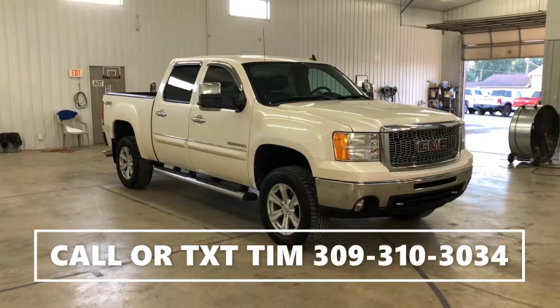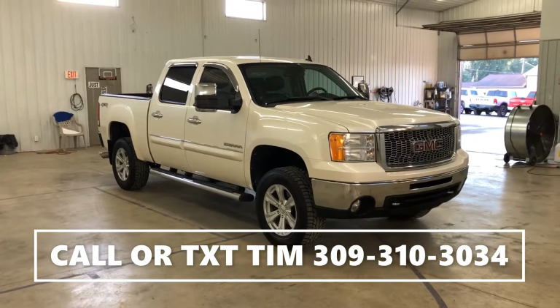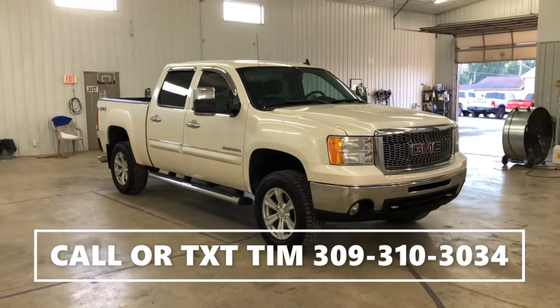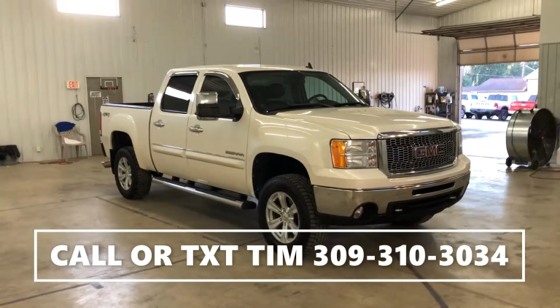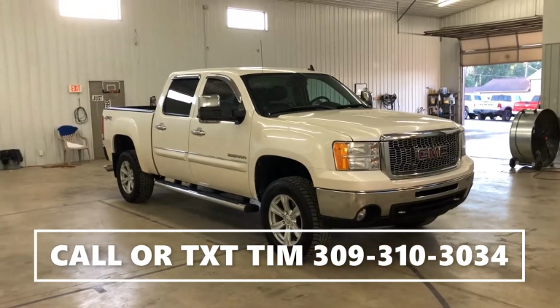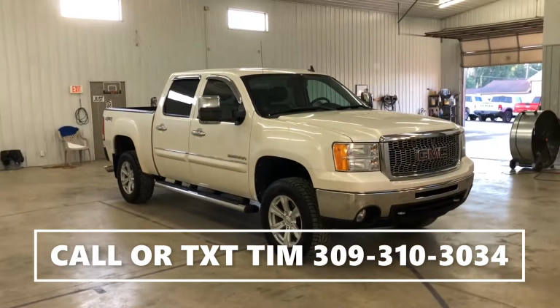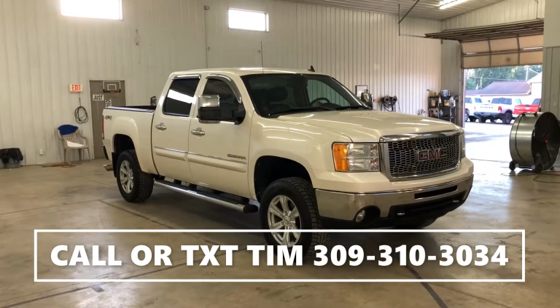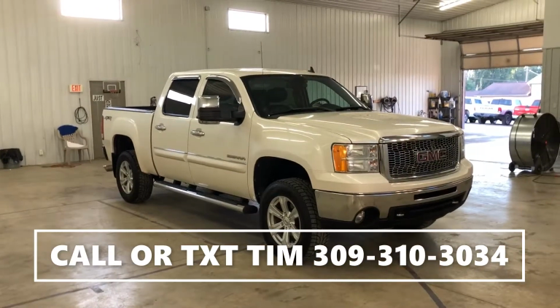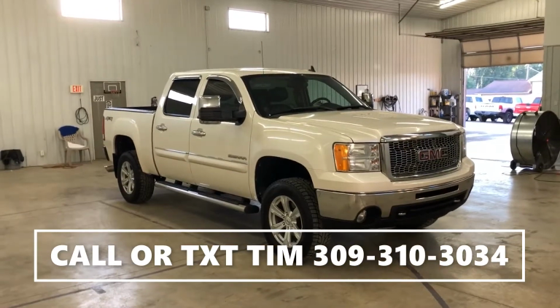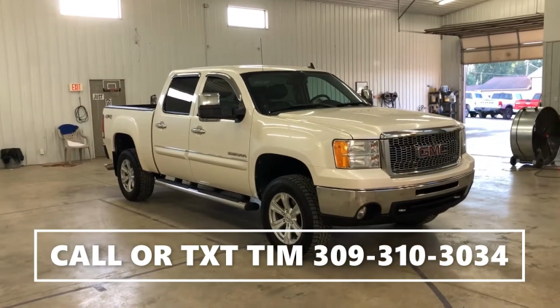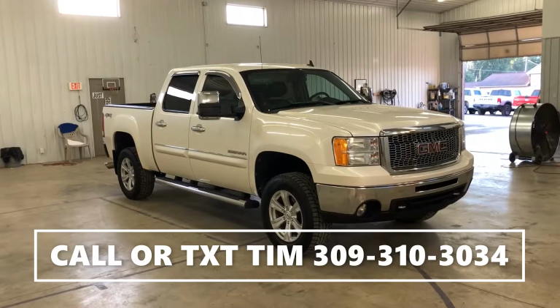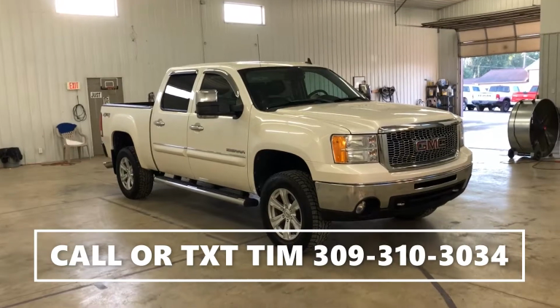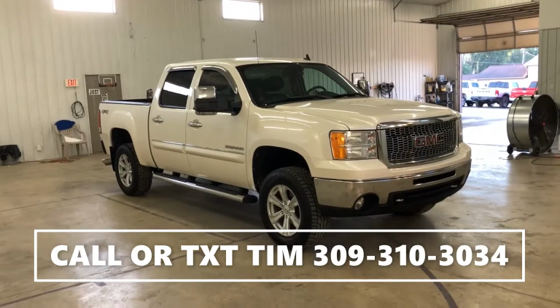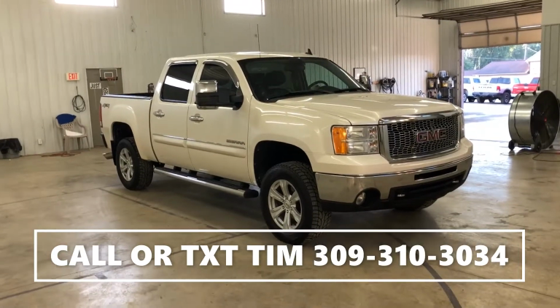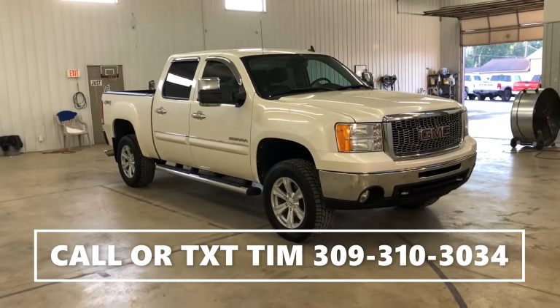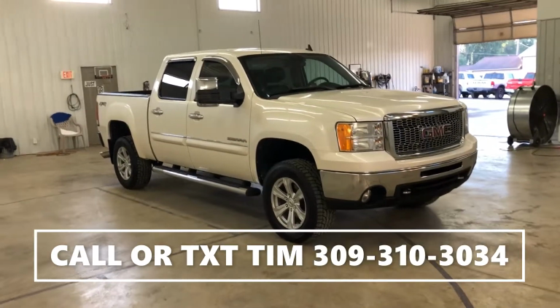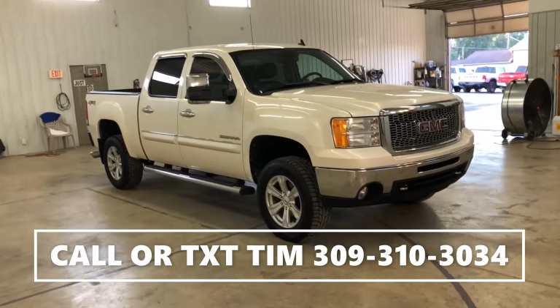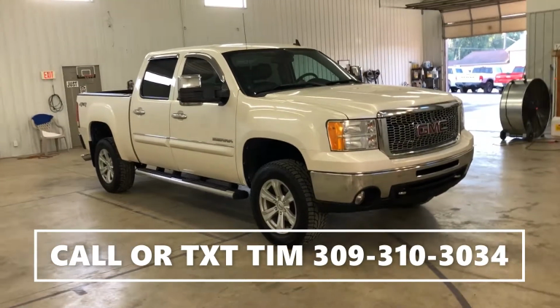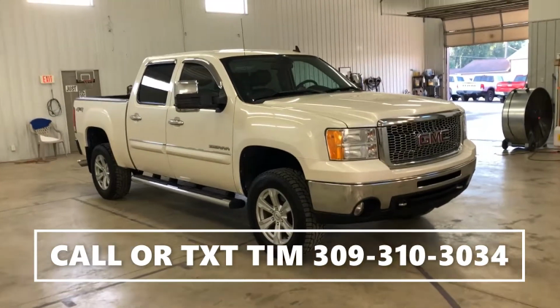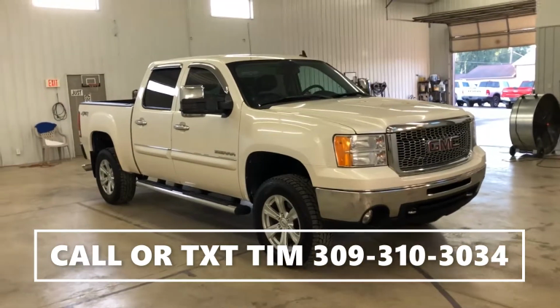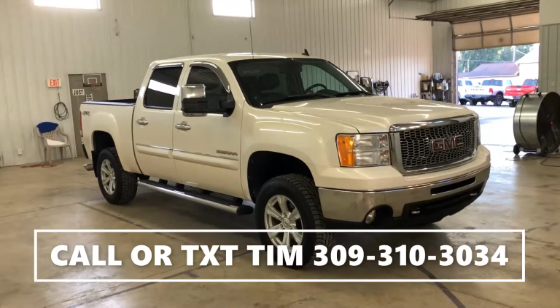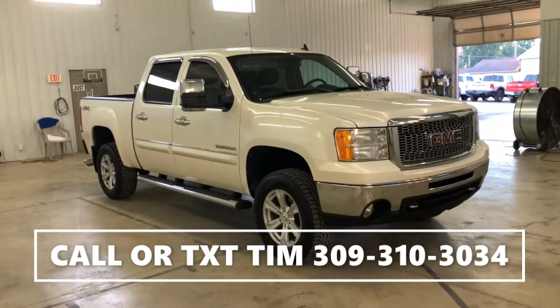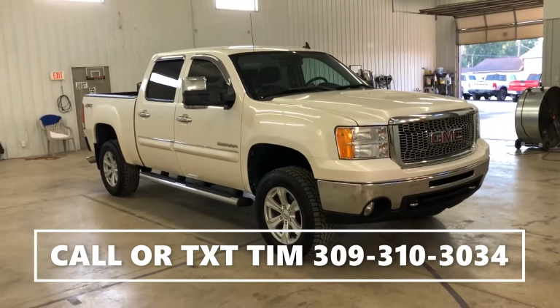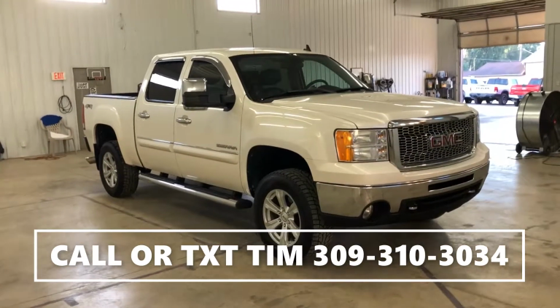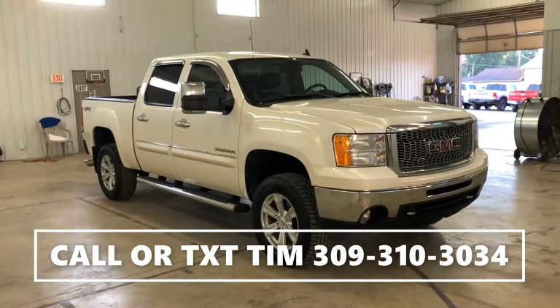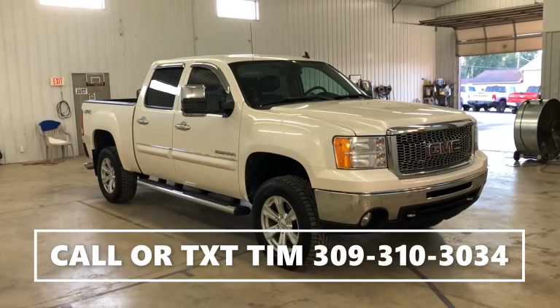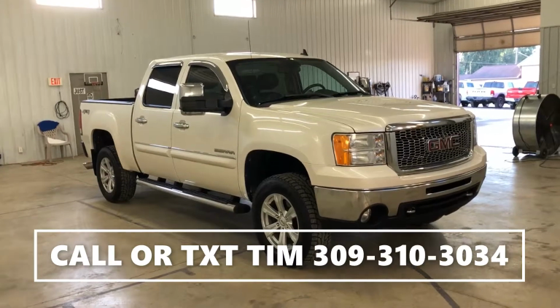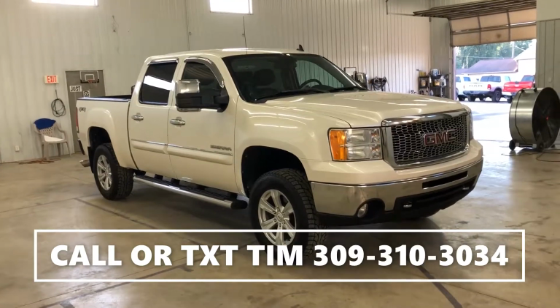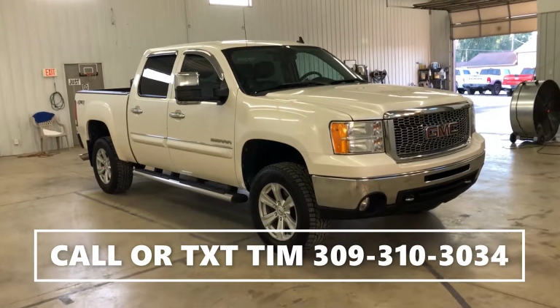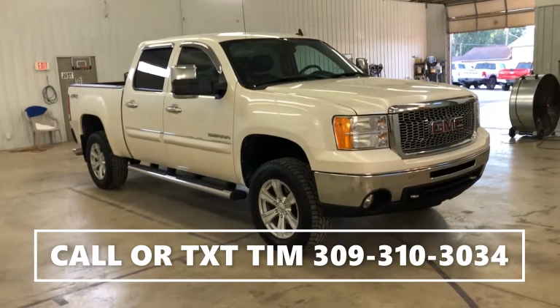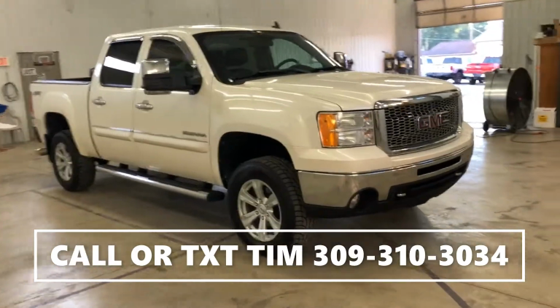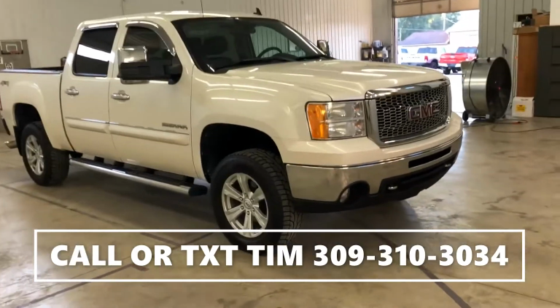Hey guys, this is Tim Dawson with Mounce Automotive. Today I have a 2011 GMC Sierra 1500 SLT — super nice truck. It's also a clean Carfax. I'm gonna walk you around and show you some features real fast.